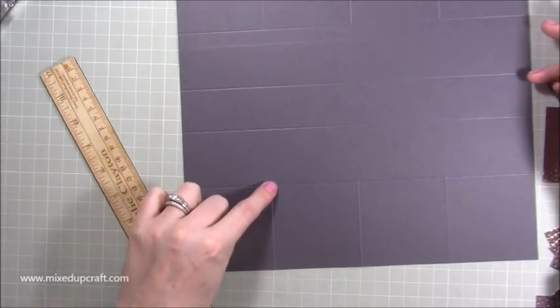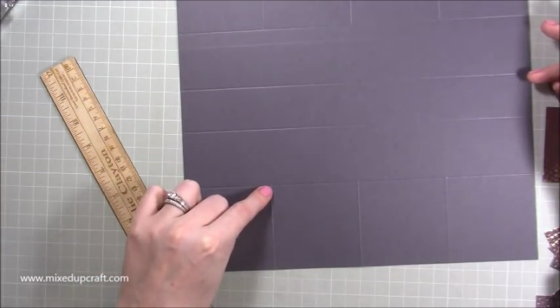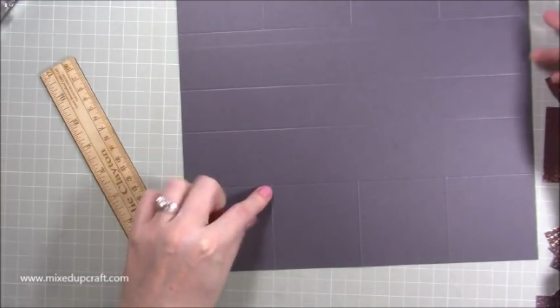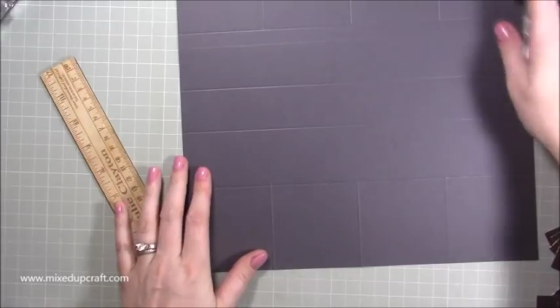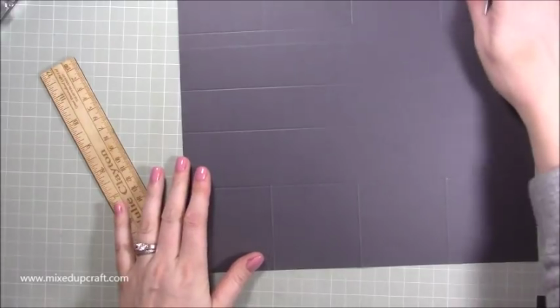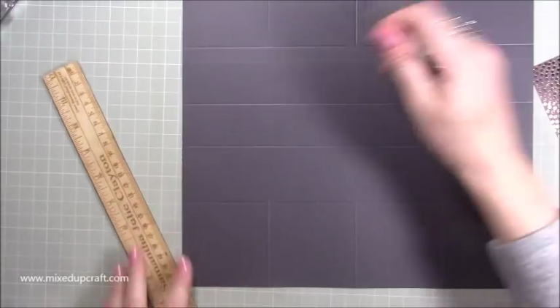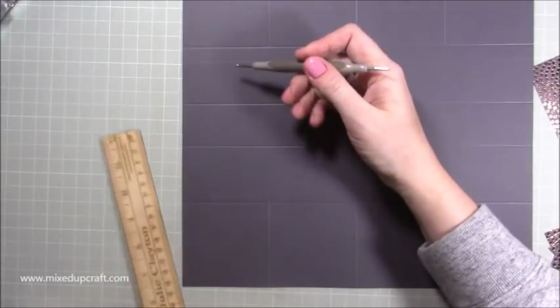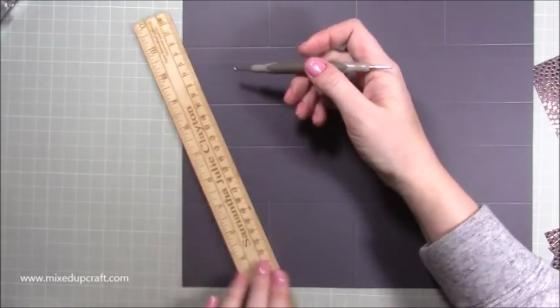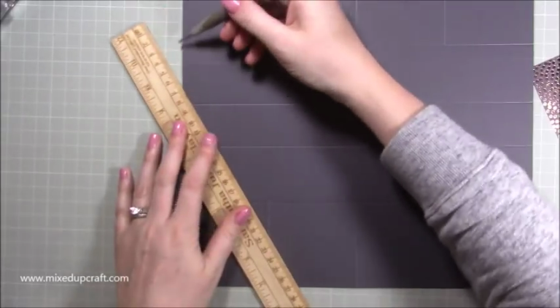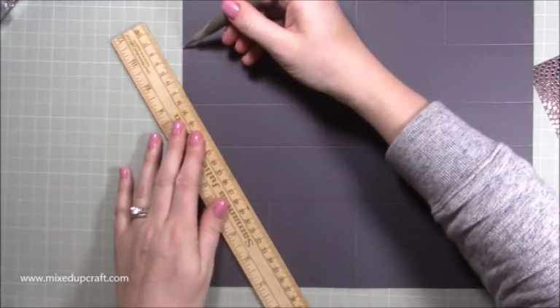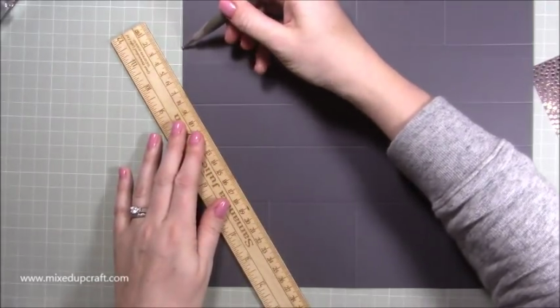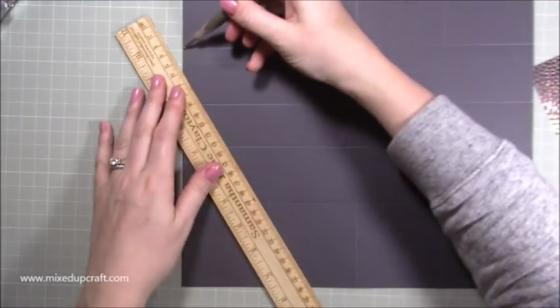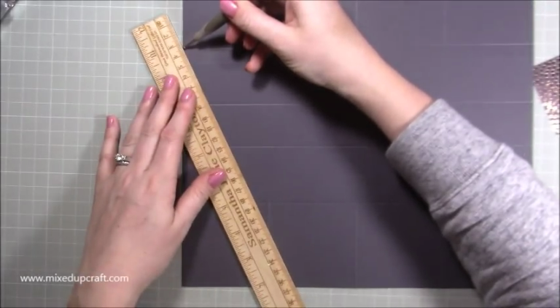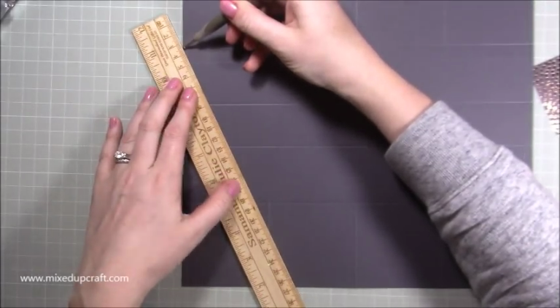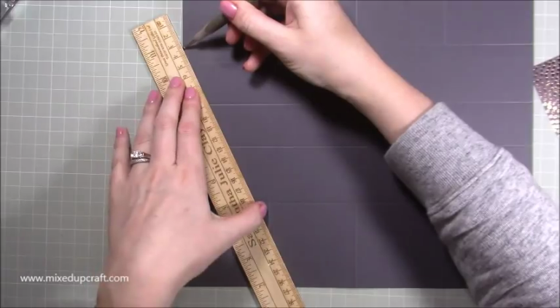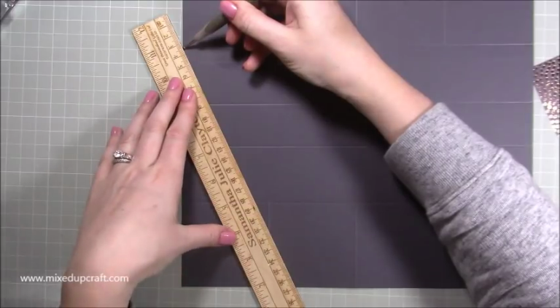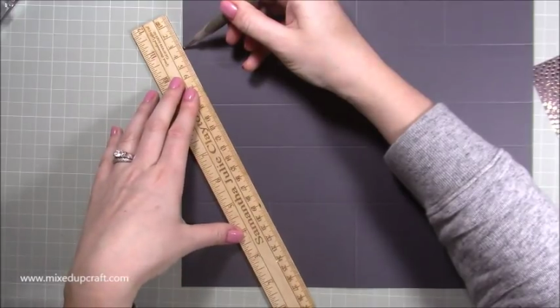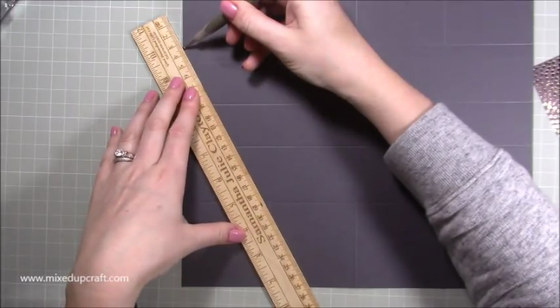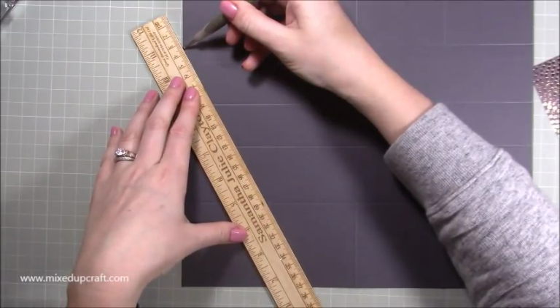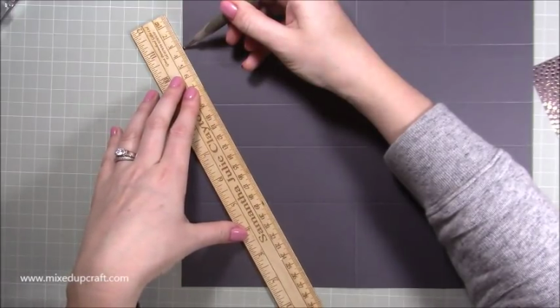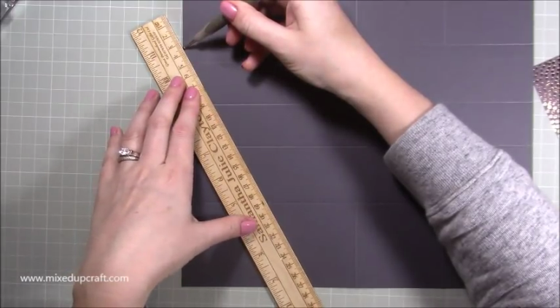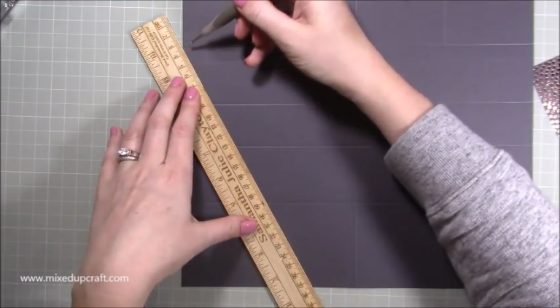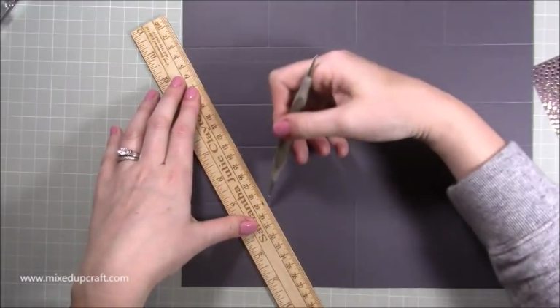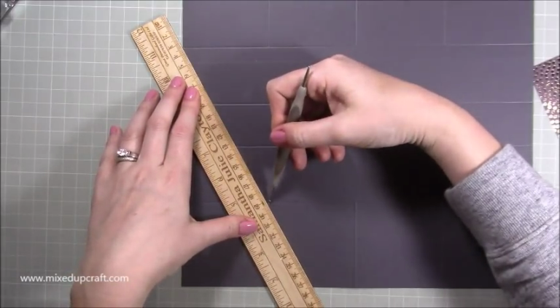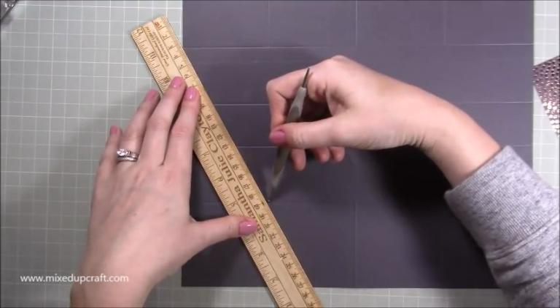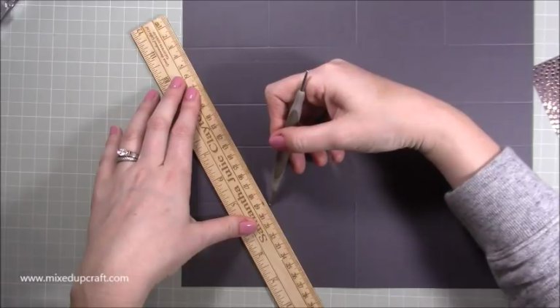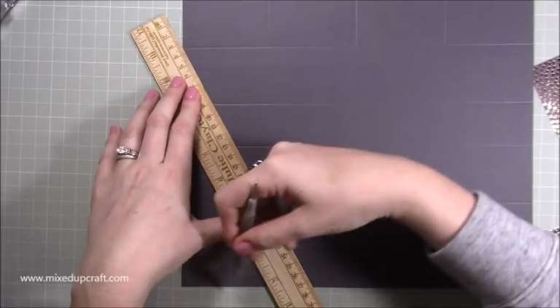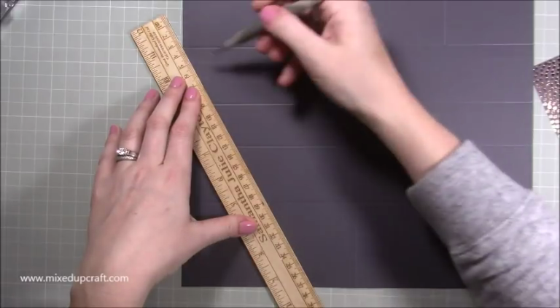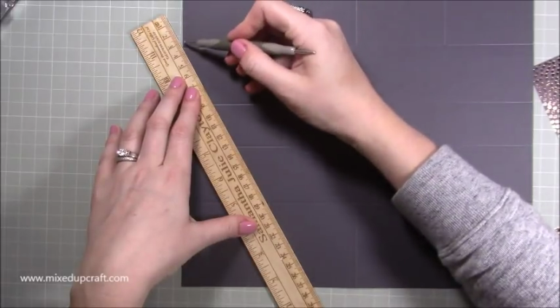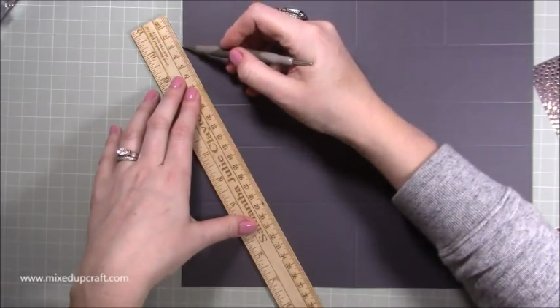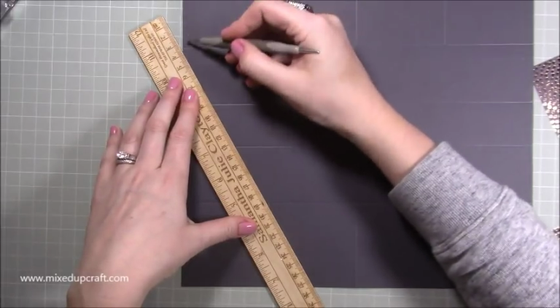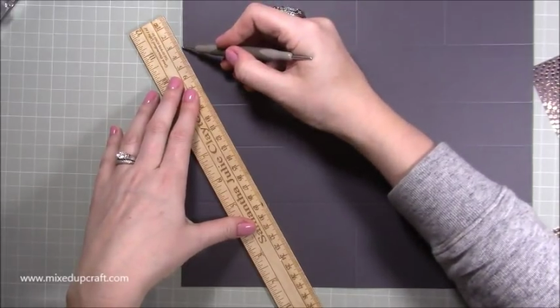Pop my stylus at the top, line my ruler up so it meets with that bottom piece and the top right hand side of this bottom square, and score first of all to just this line here, then miss this whole section and then carry on scoring from that second piece.